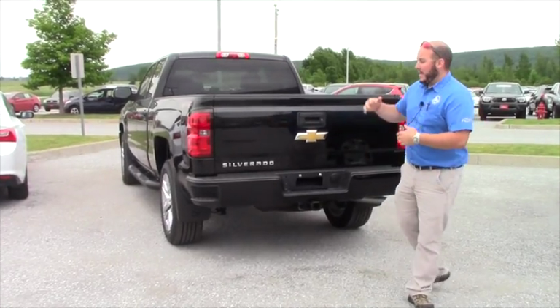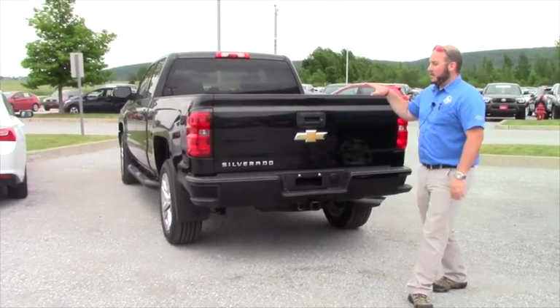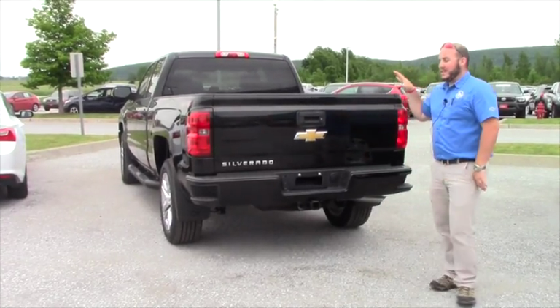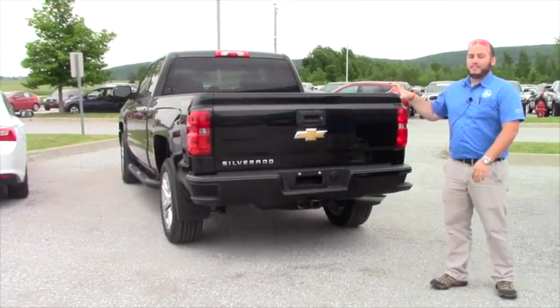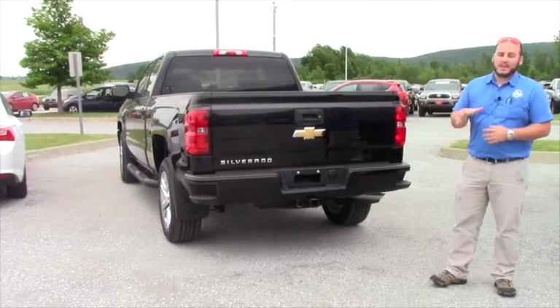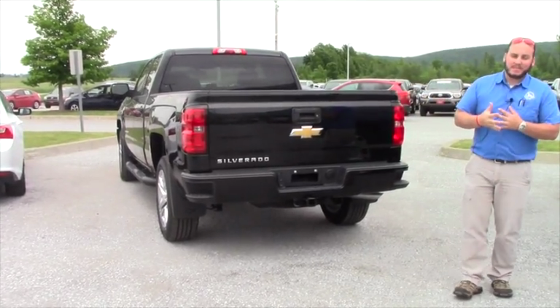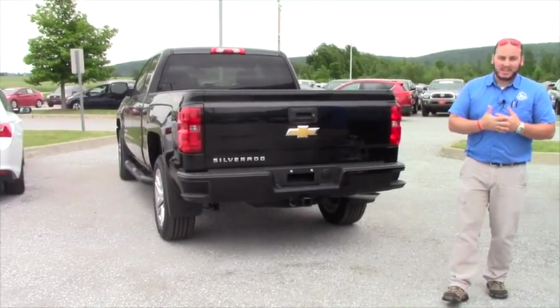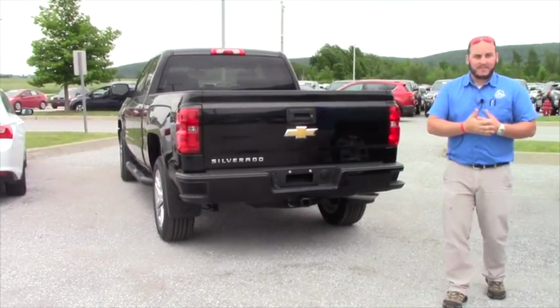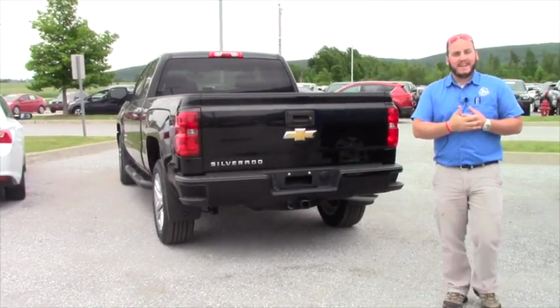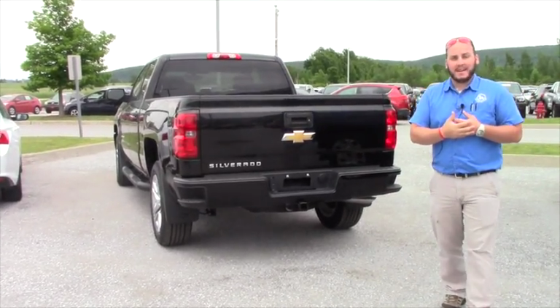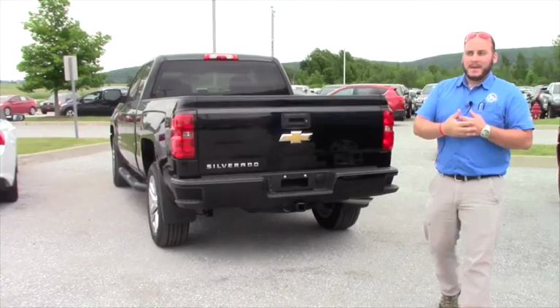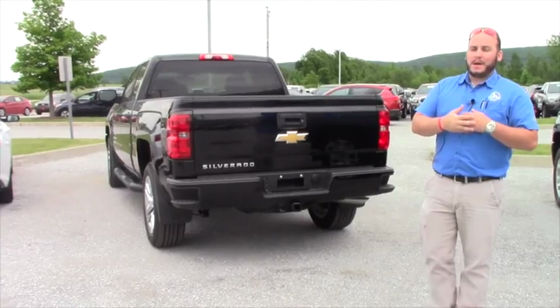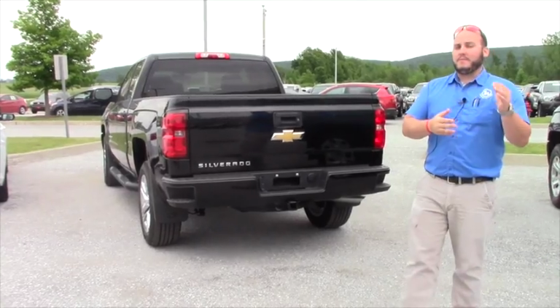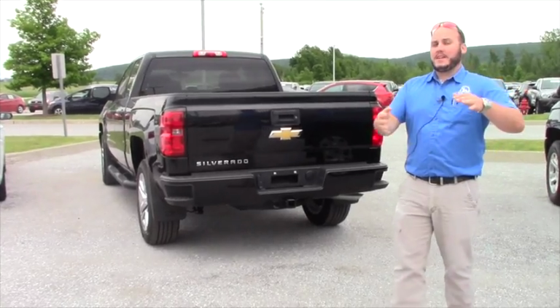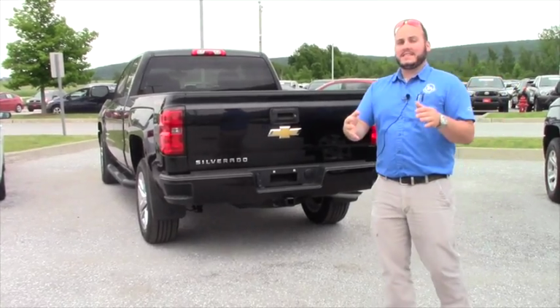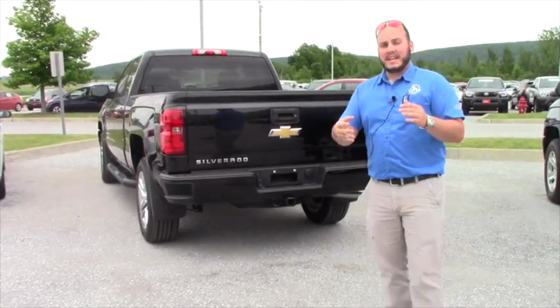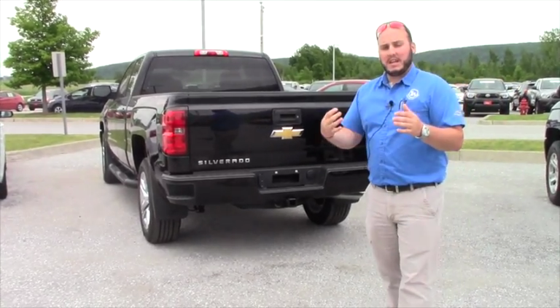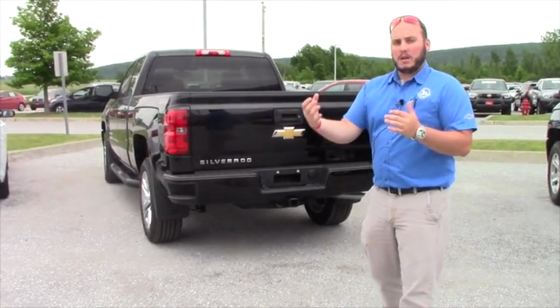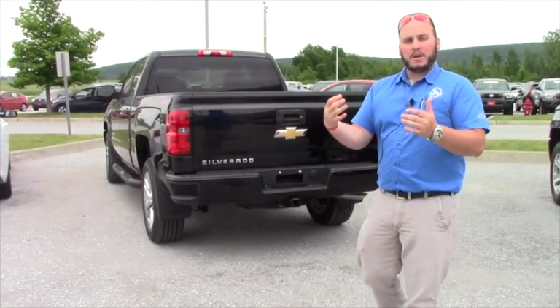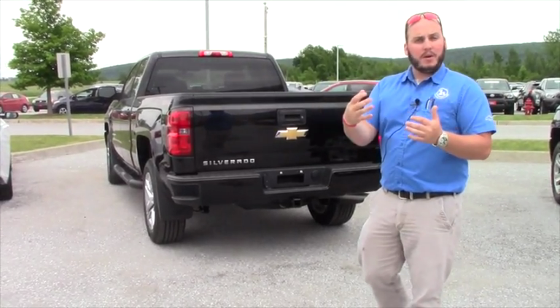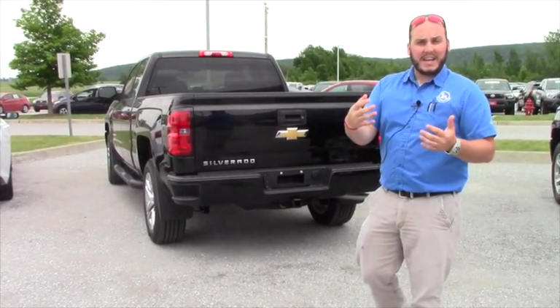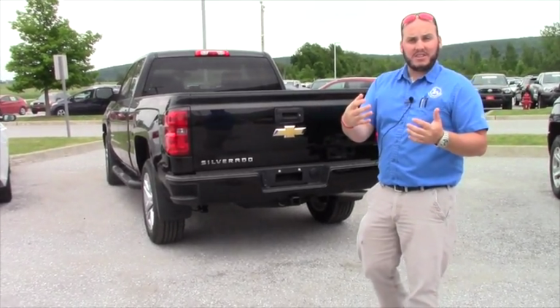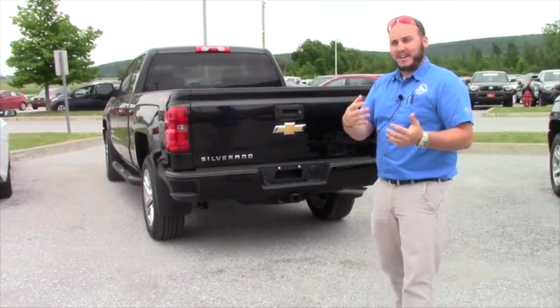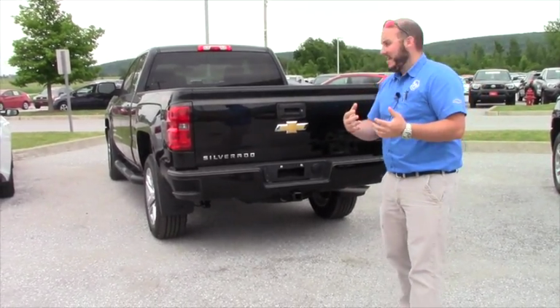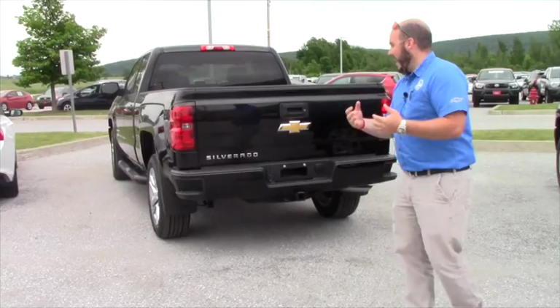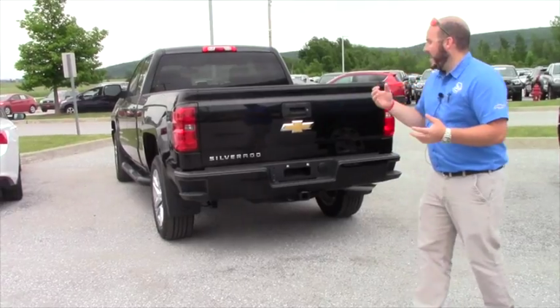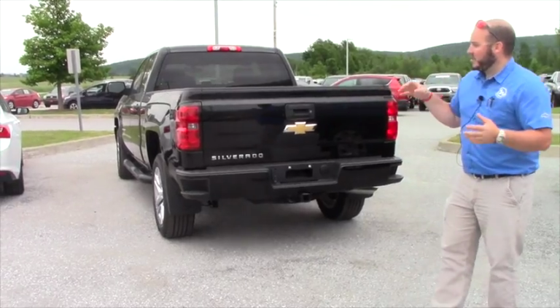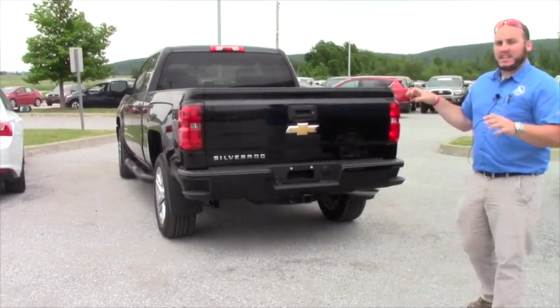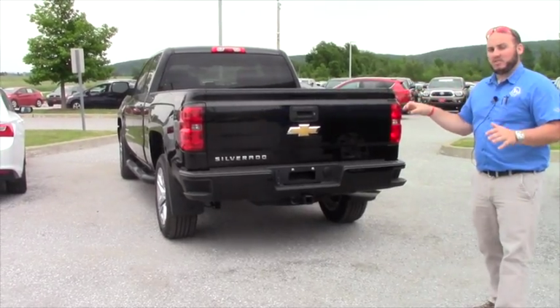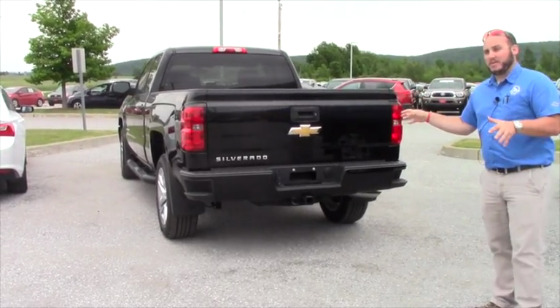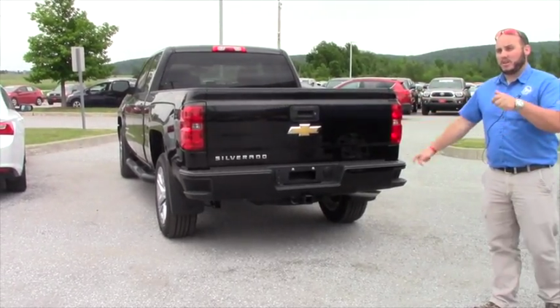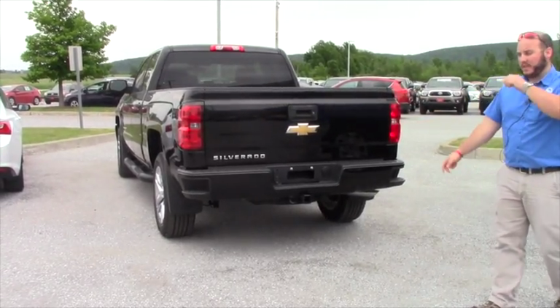And this is pretty much the same truck that you bought from me the last time, but from 2015 to 2016 they did a couple alterations to the truck and changed things just a little bit, so we're going to go over that.